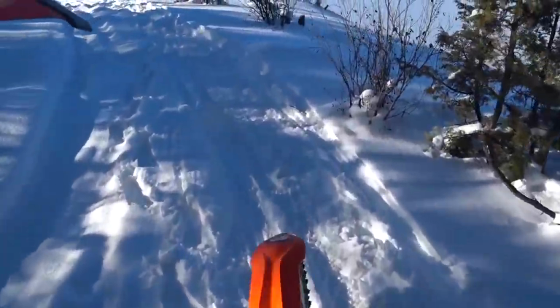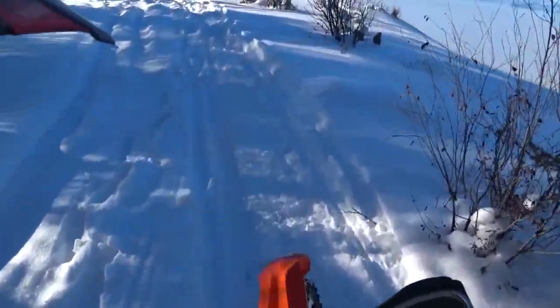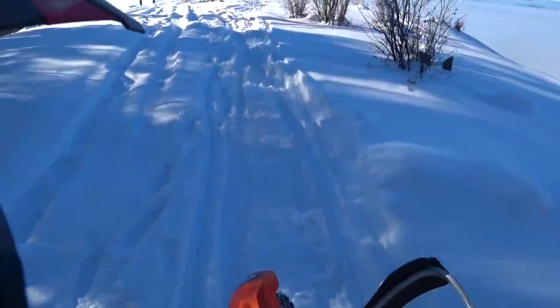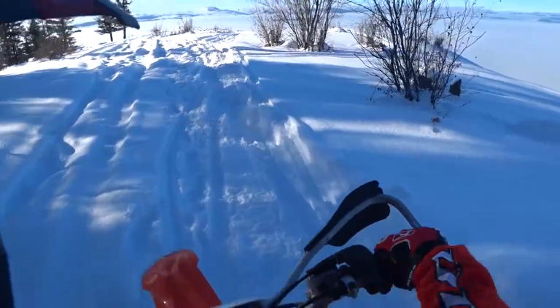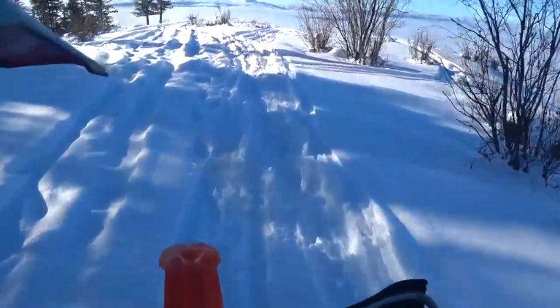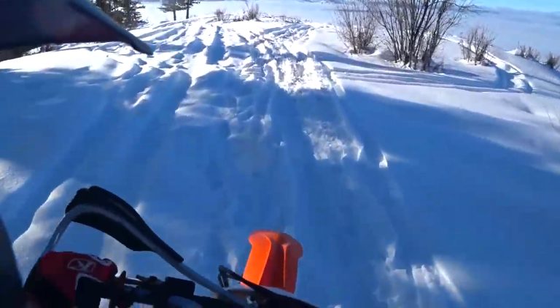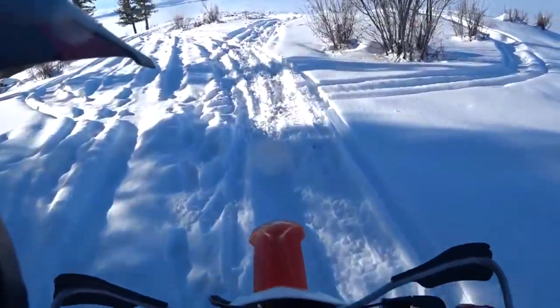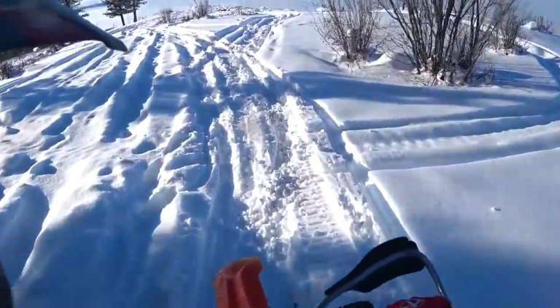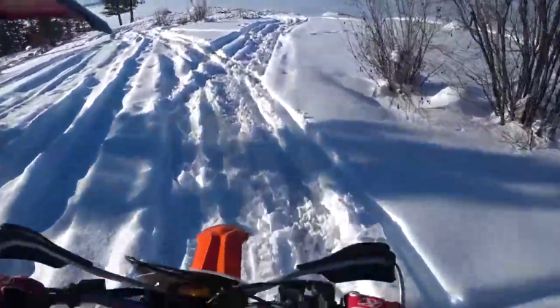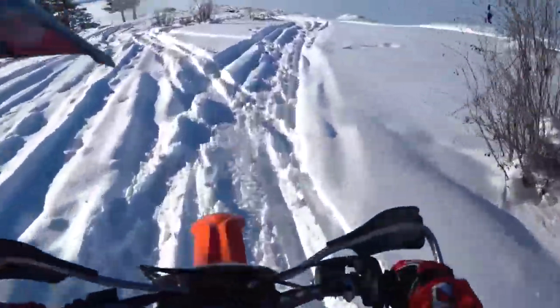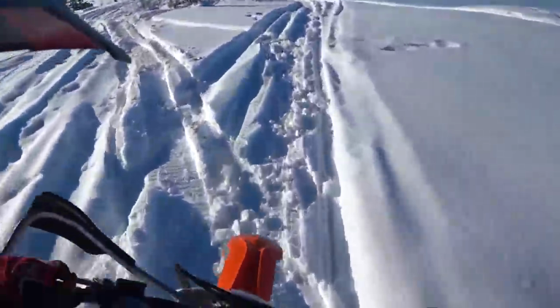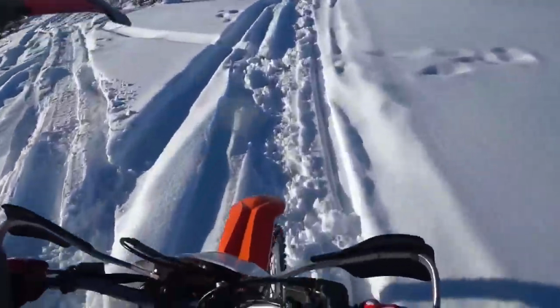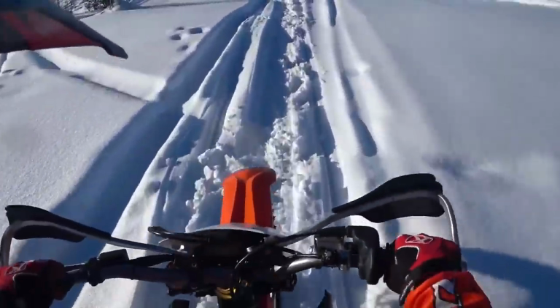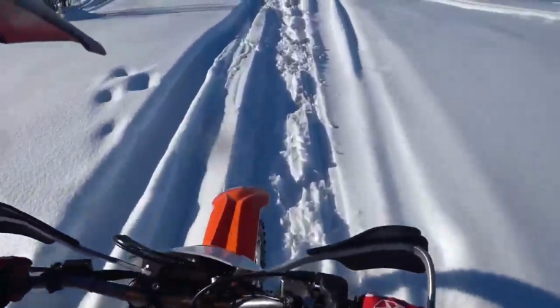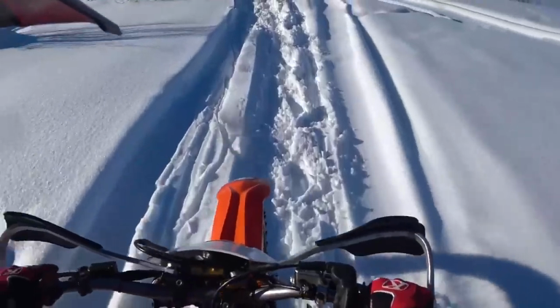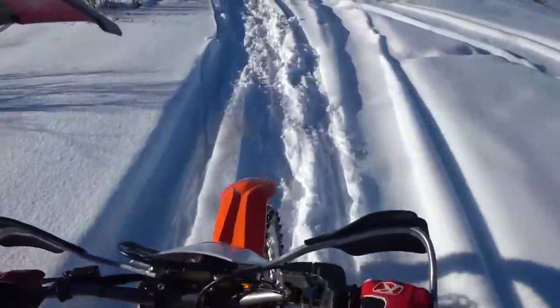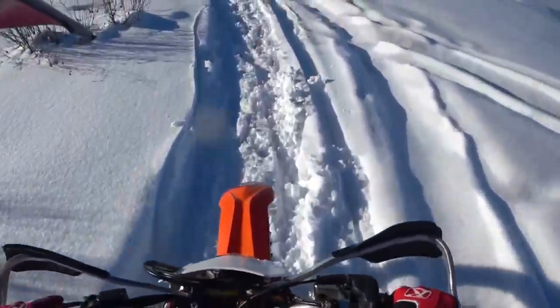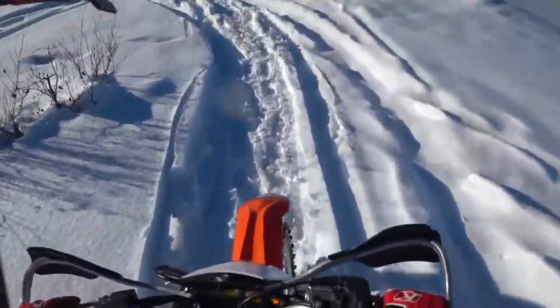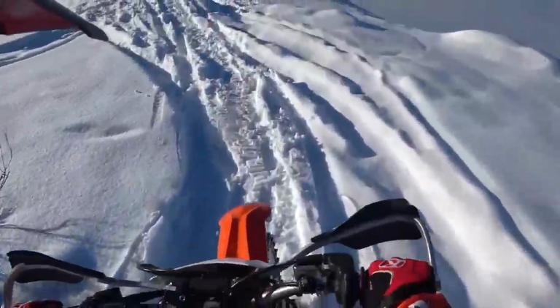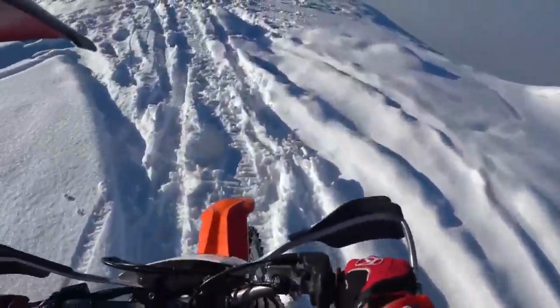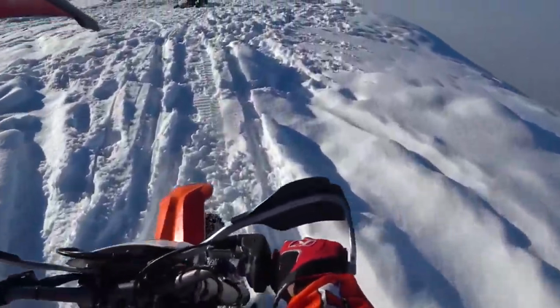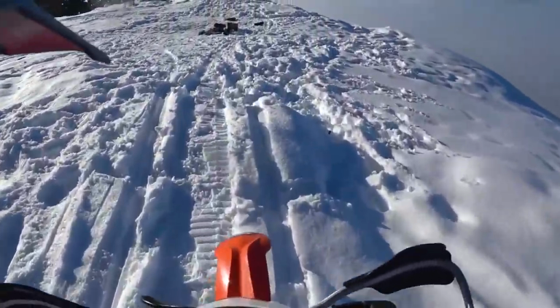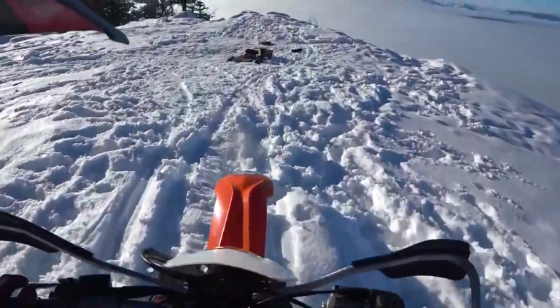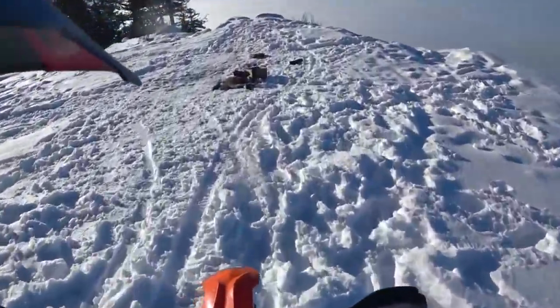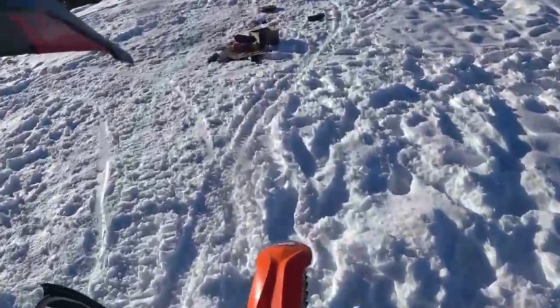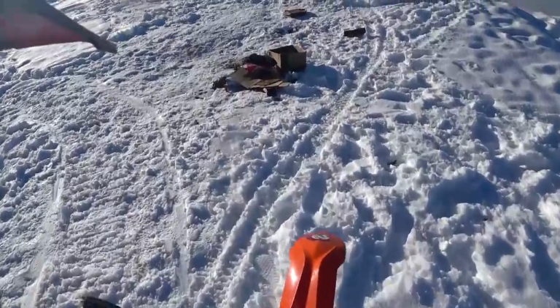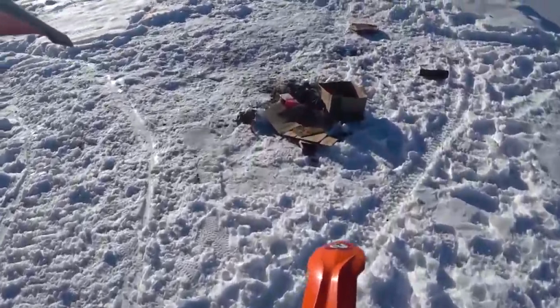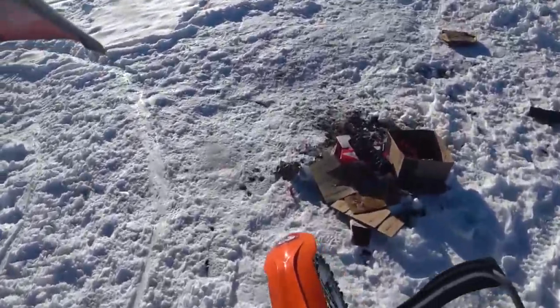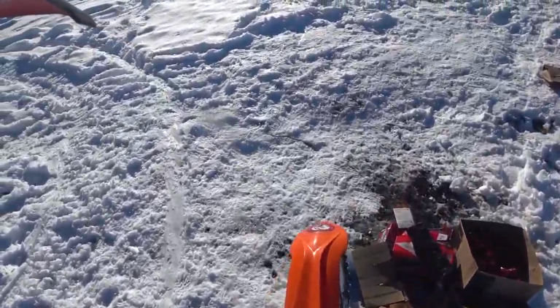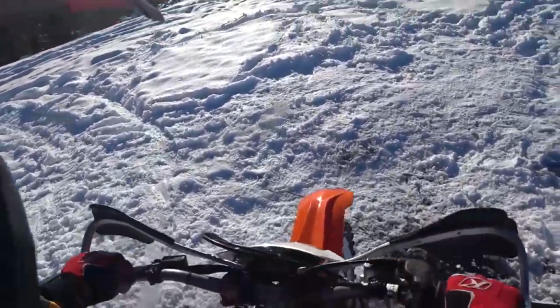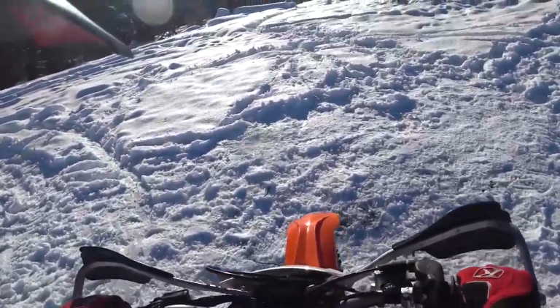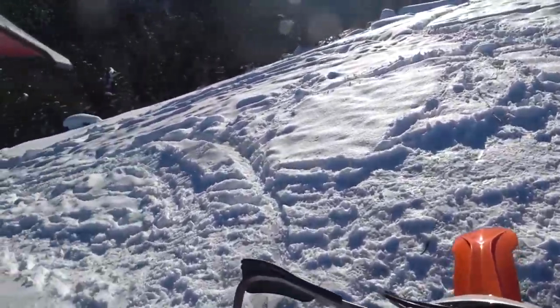It's a little tricky riding in the deeper stuff, I'll tell you. It helps to lean back, keep your weight over that studded tire, and don't let the front end dive too deep in the snow. But yeah, there's some packed snow here and I'm going to have a little fun.